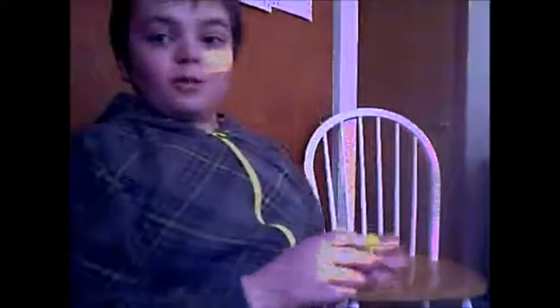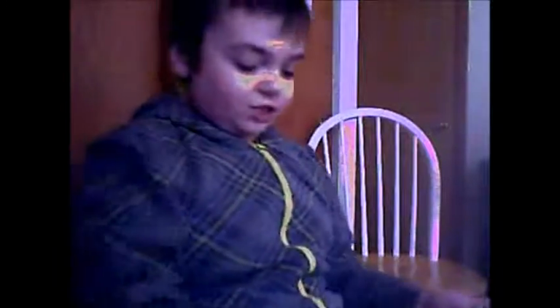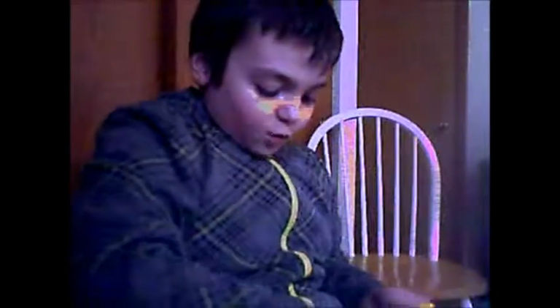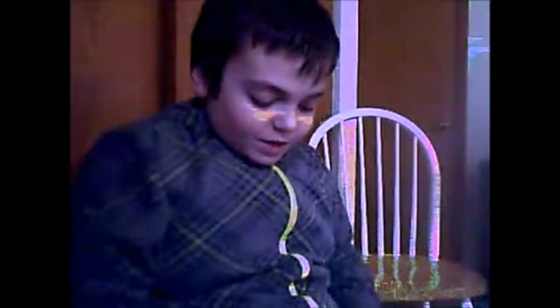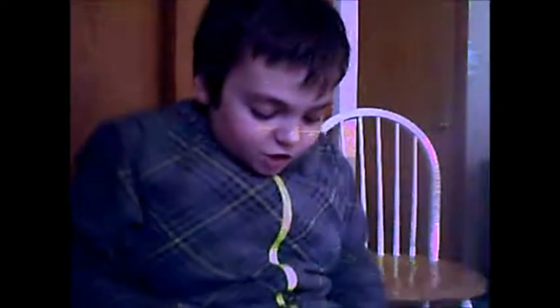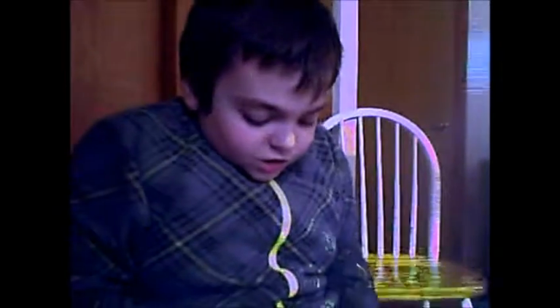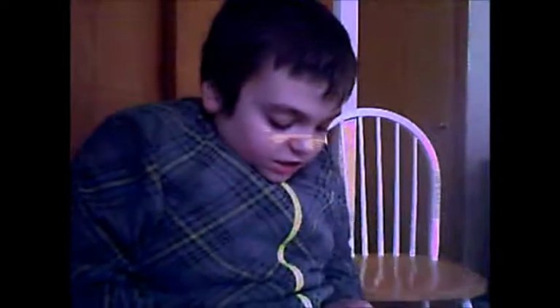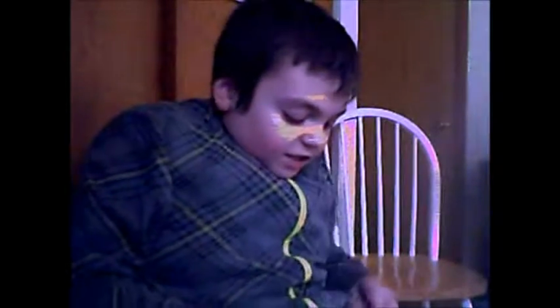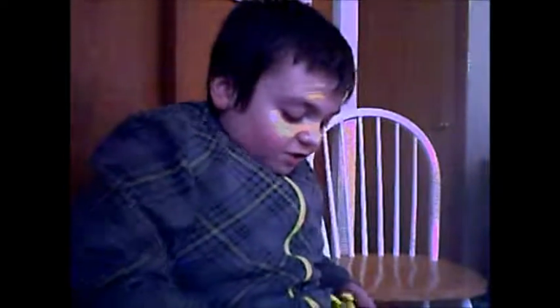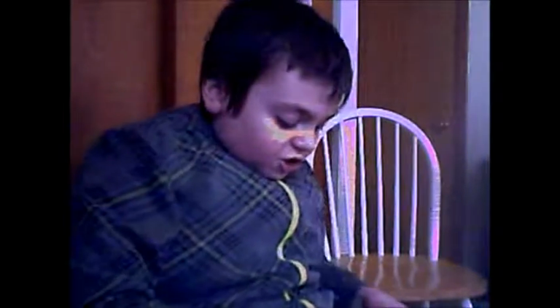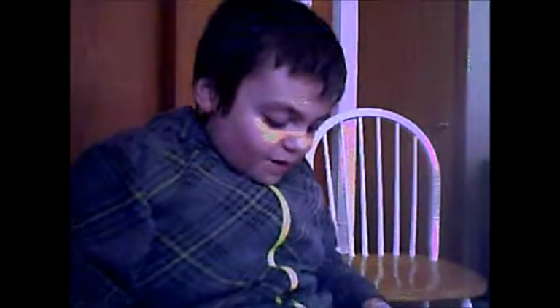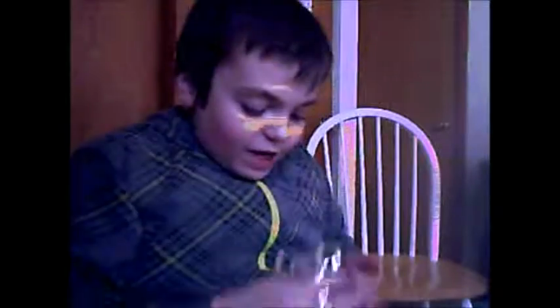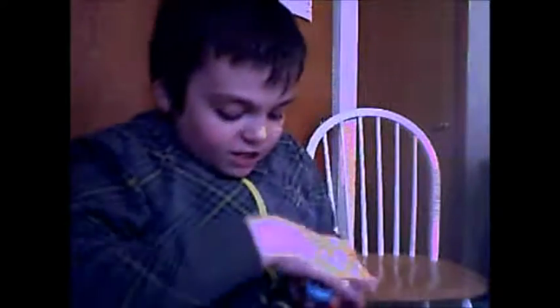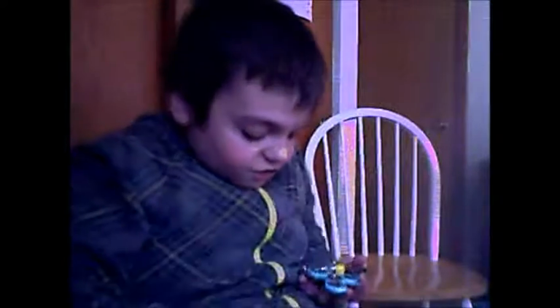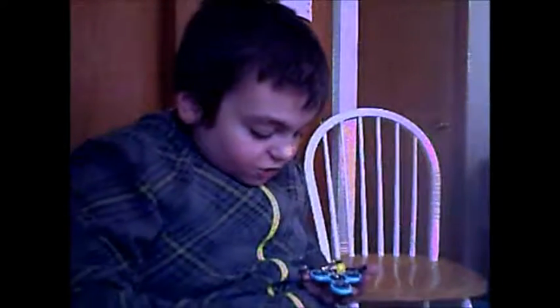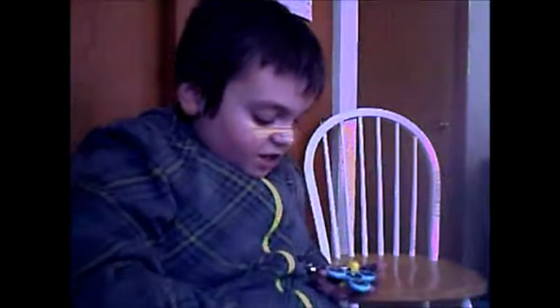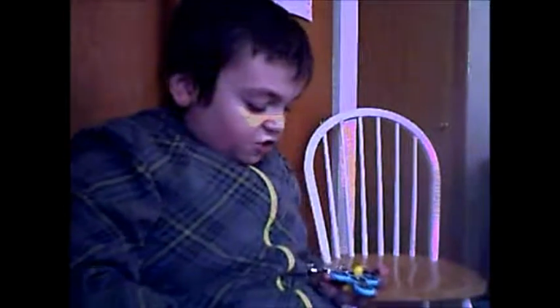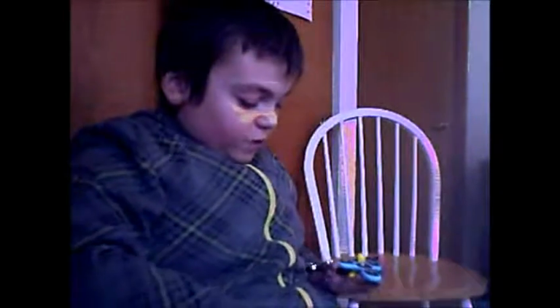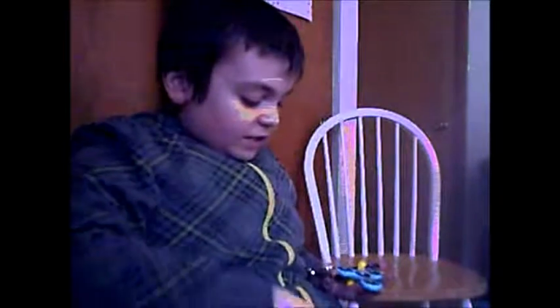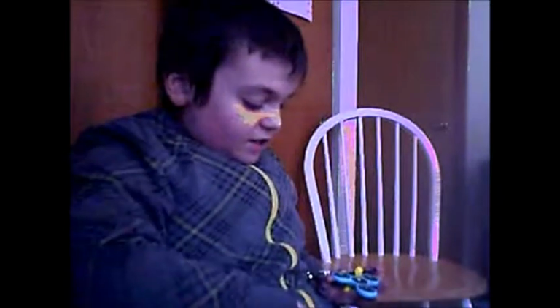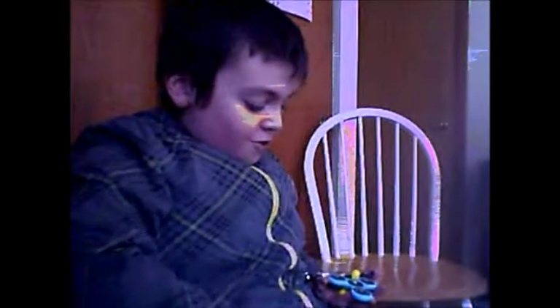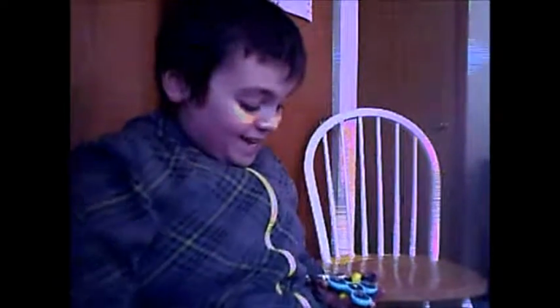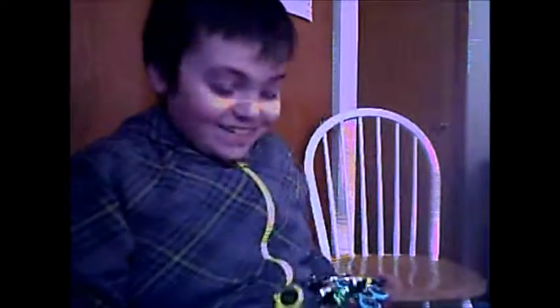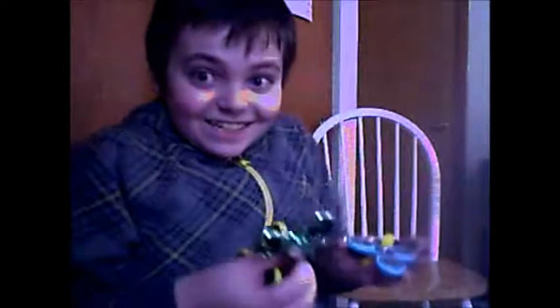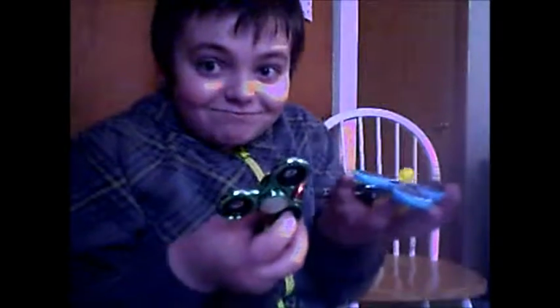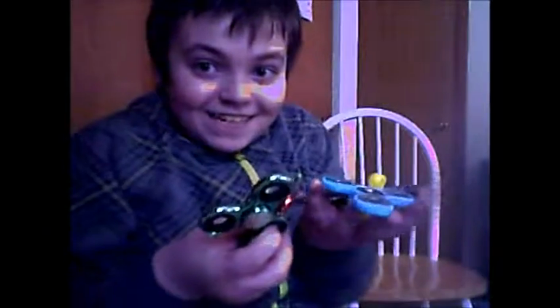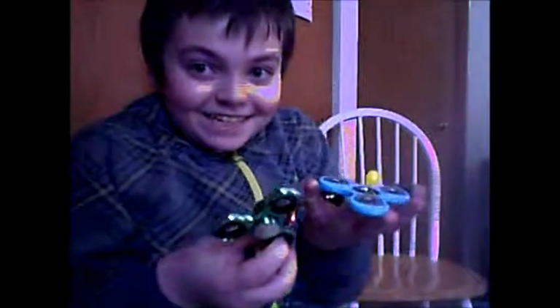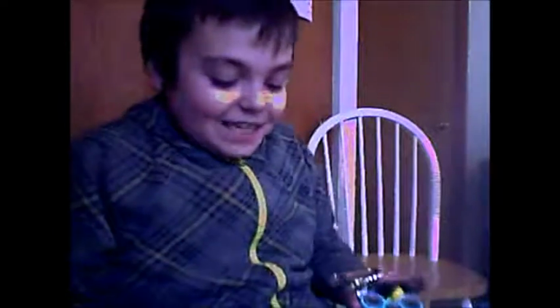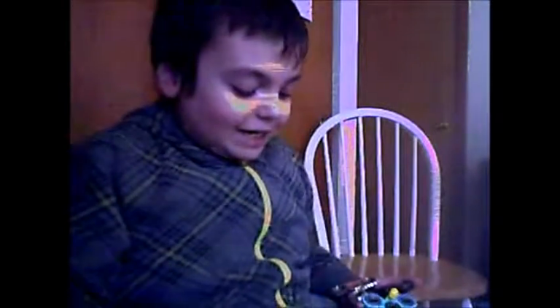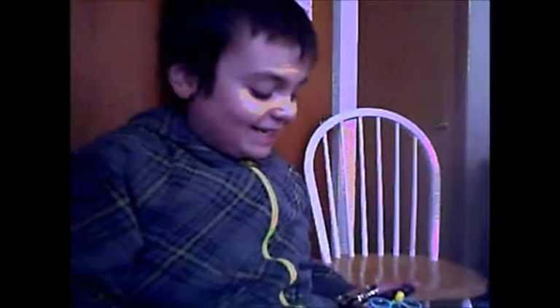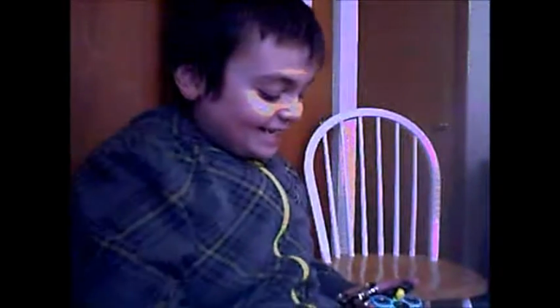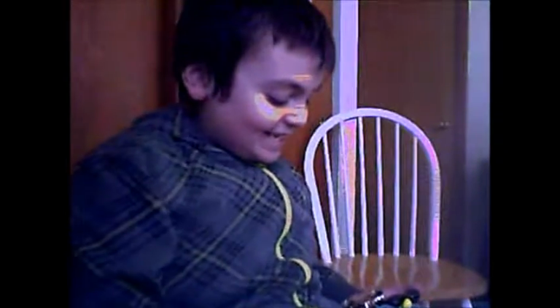Oh my gosh, this is way too many fidget spinners, guys. Like literally just a bit ago we had no fidget spinners, and now there's a lot of them.